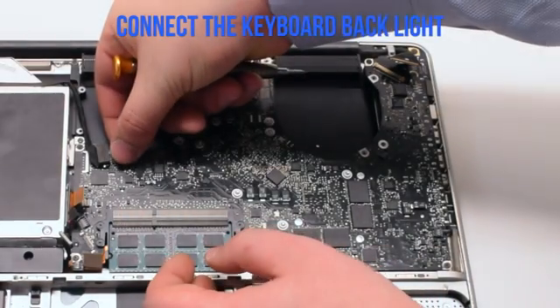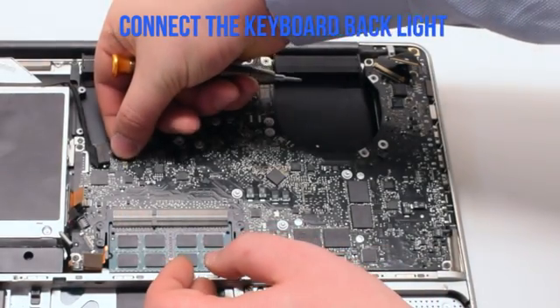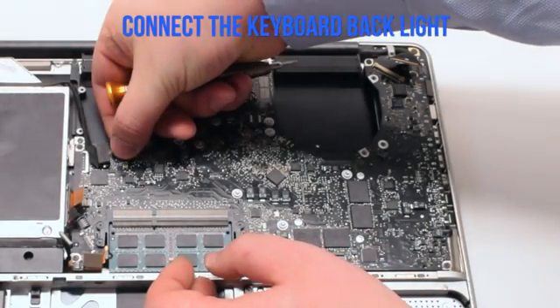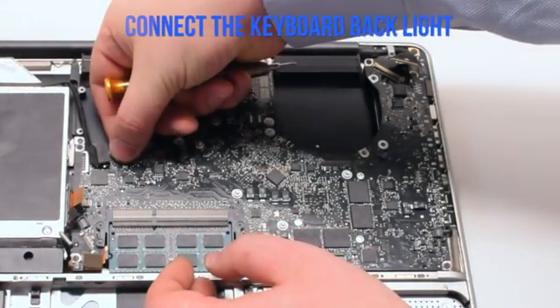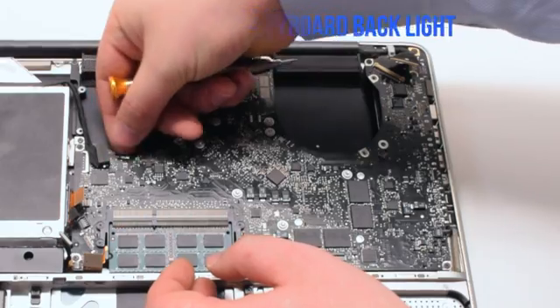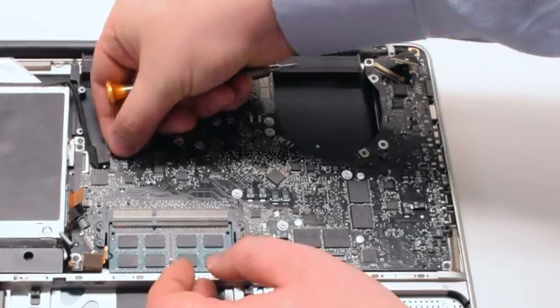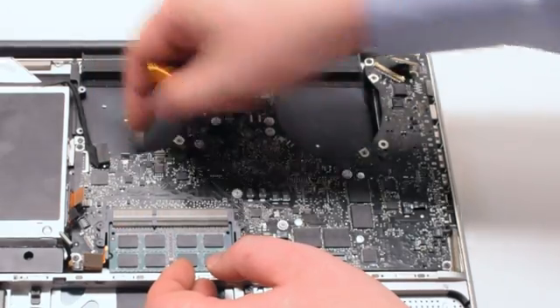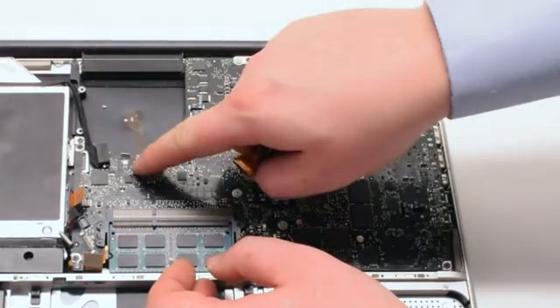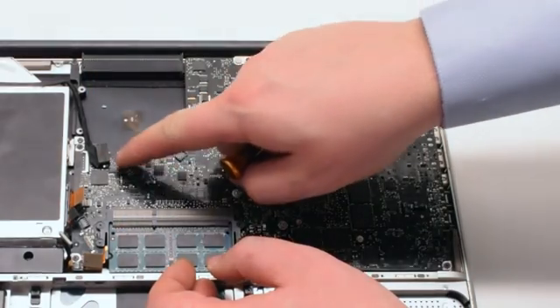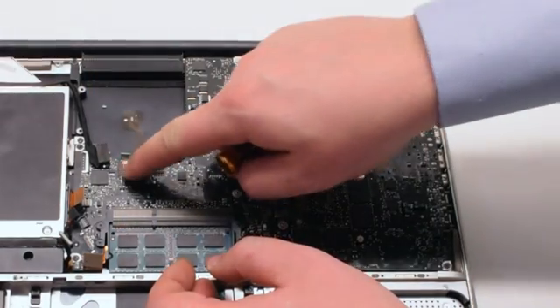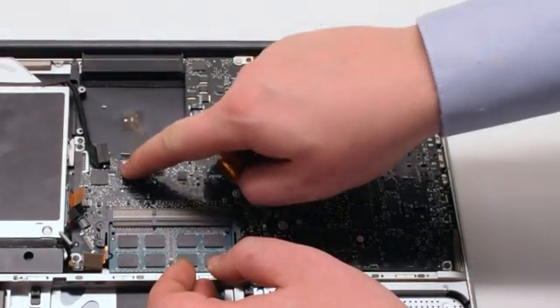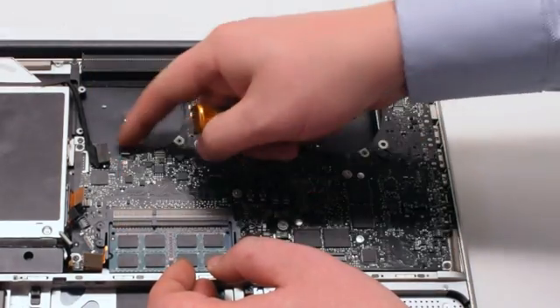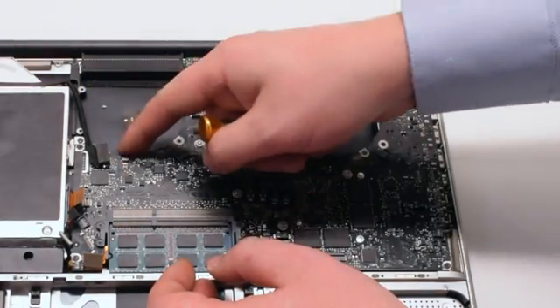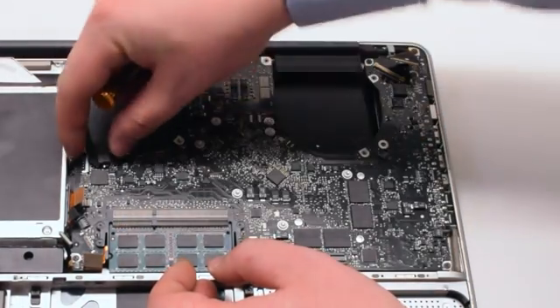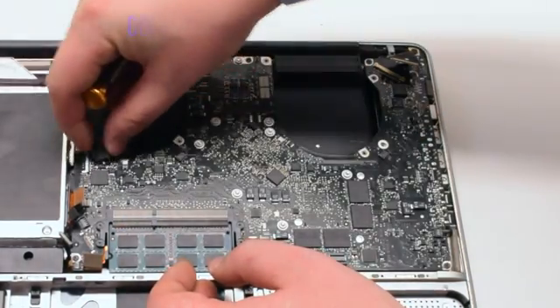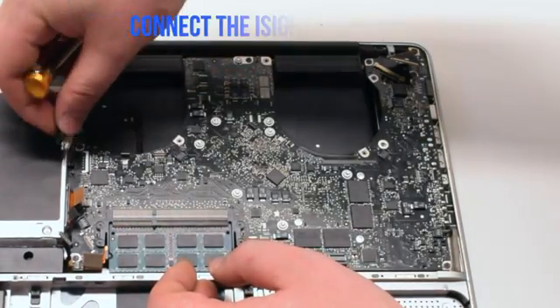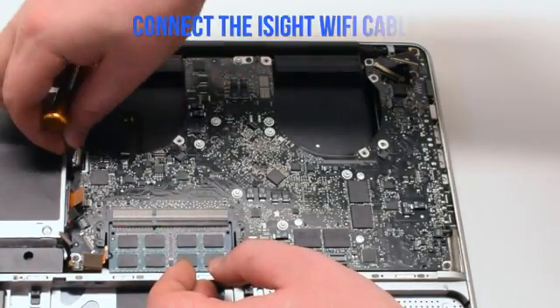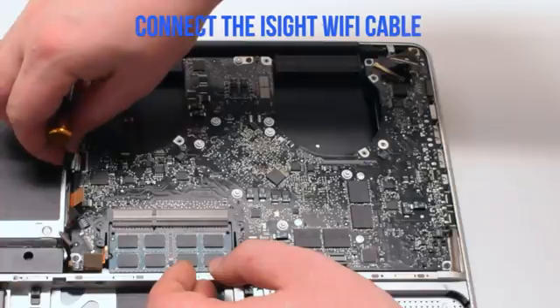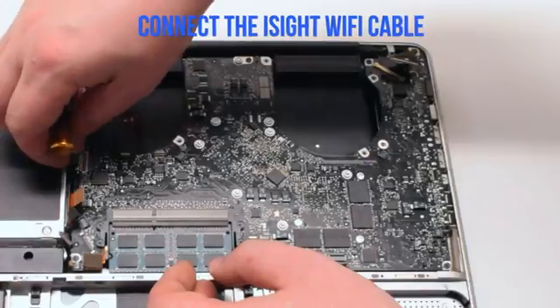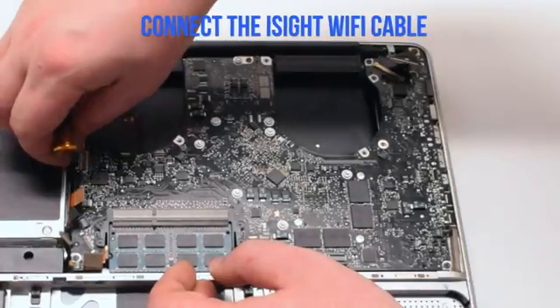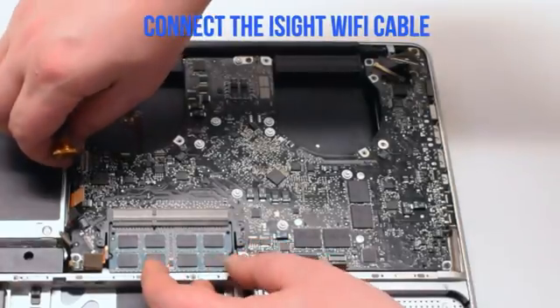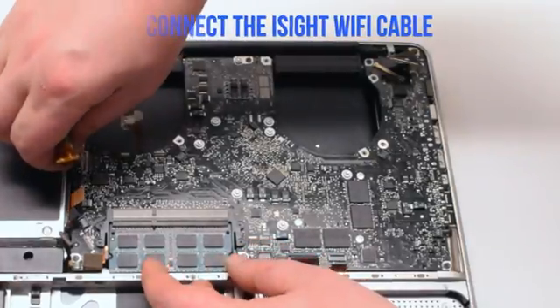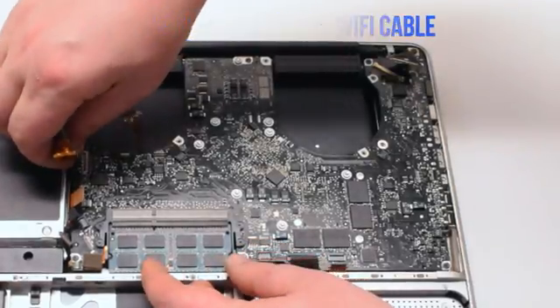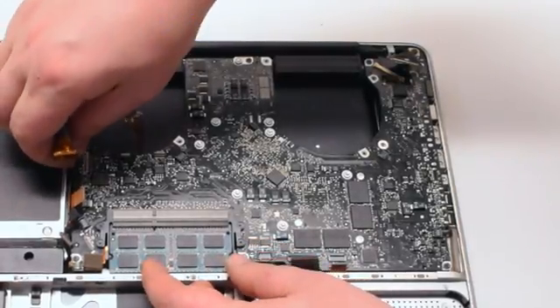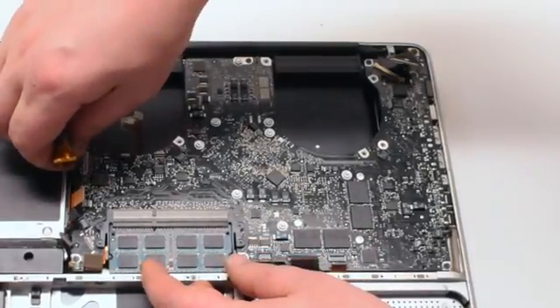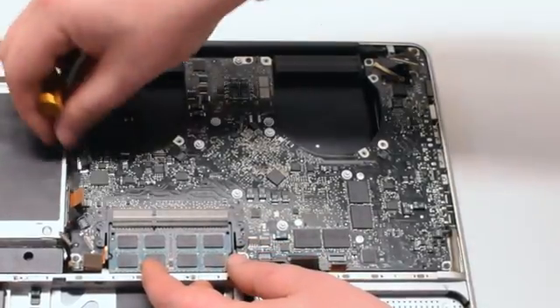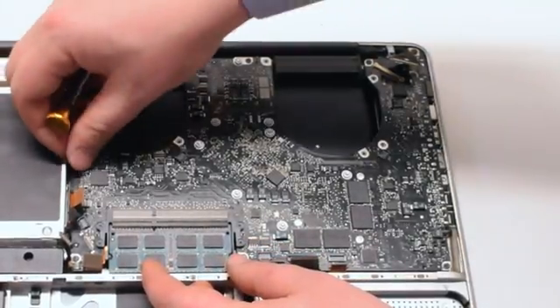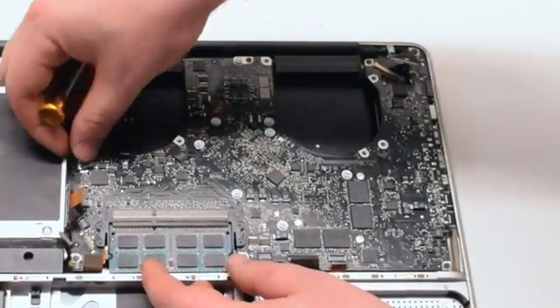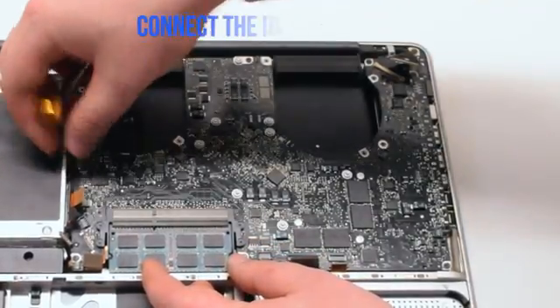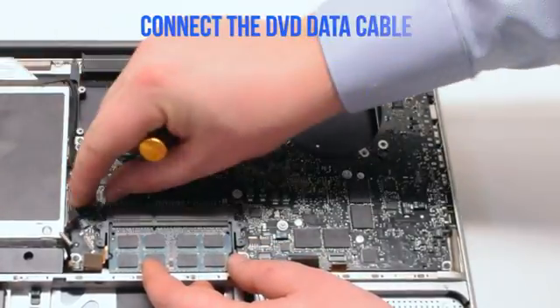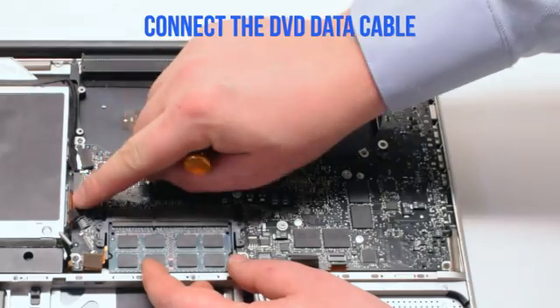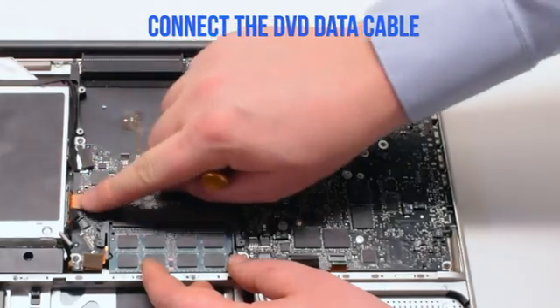Connect the keyboard backlight first. Again, in this example the backlight lever is broken, but you'll need to pull it up, push the connection in, and put it down. Now connect the Wi-Fi and iSight cable.